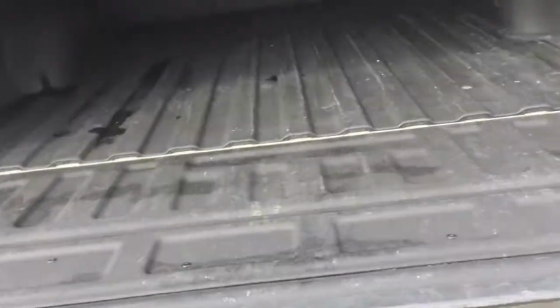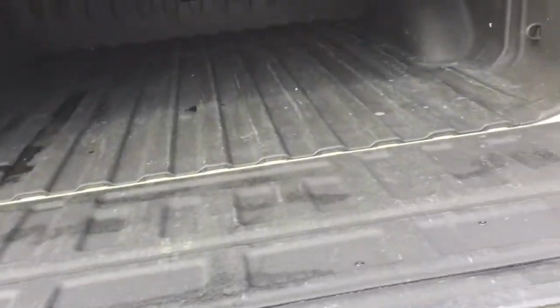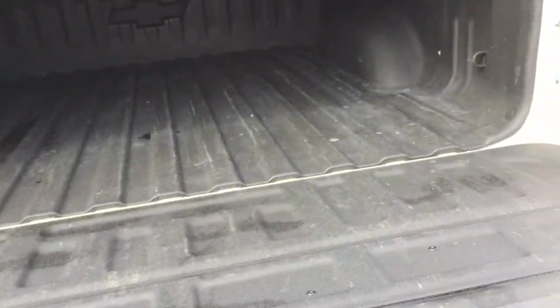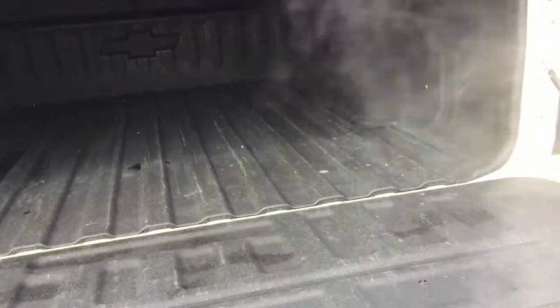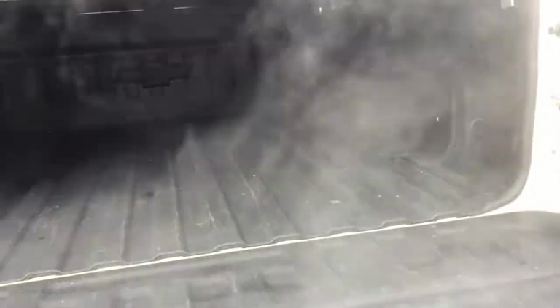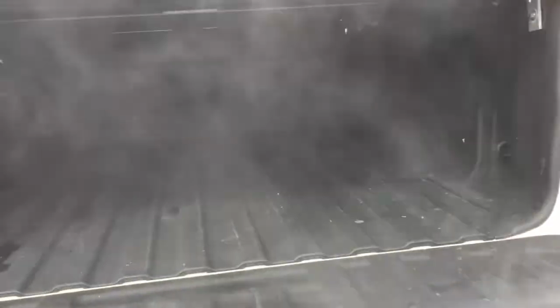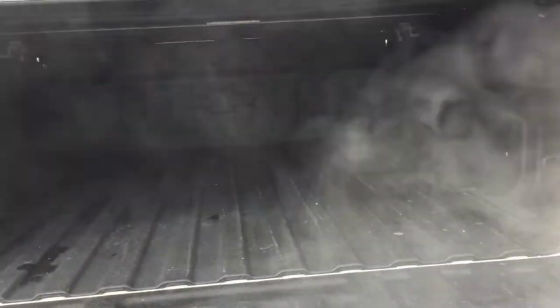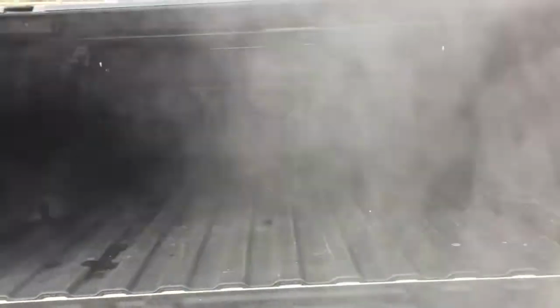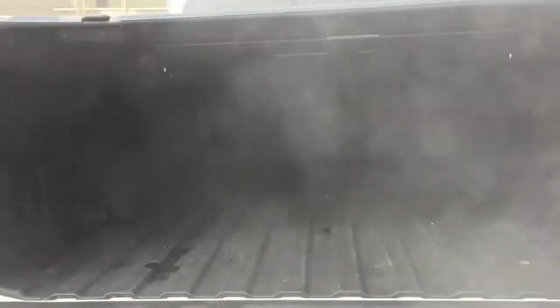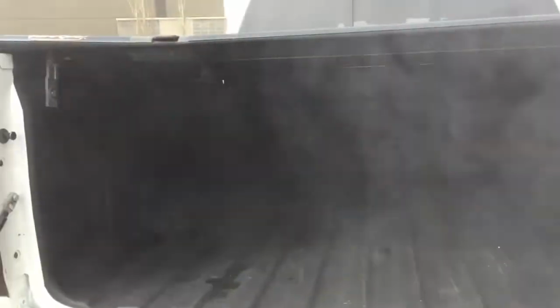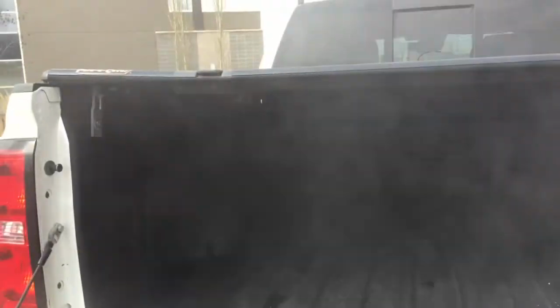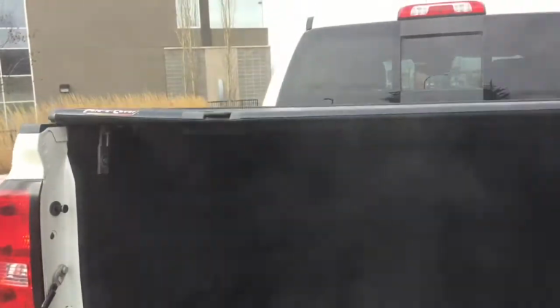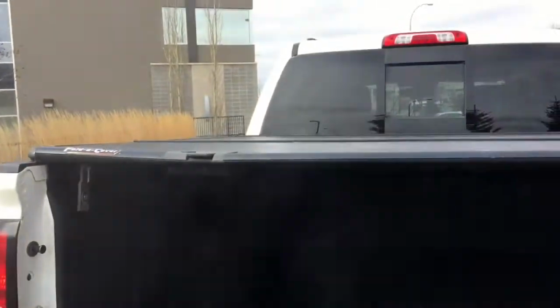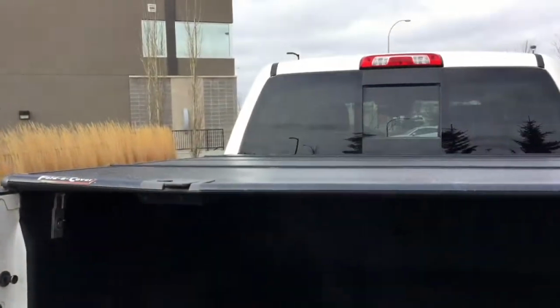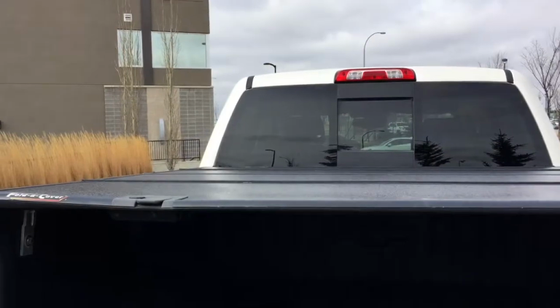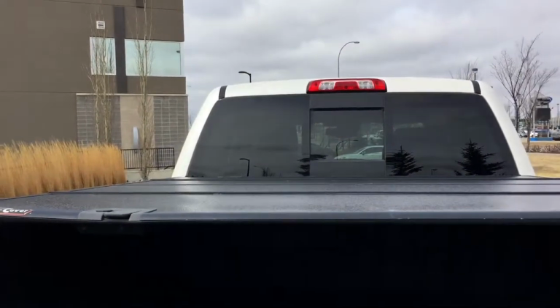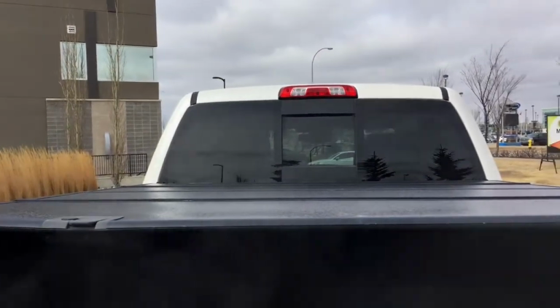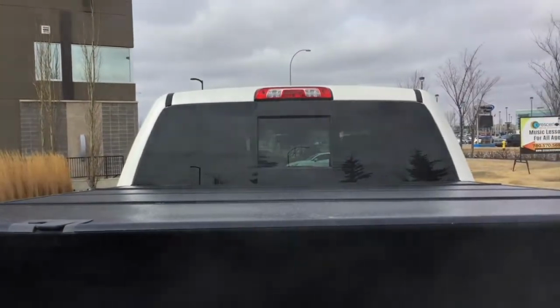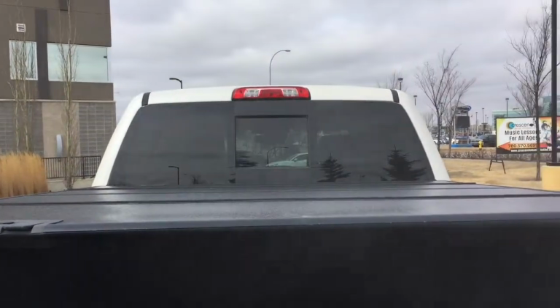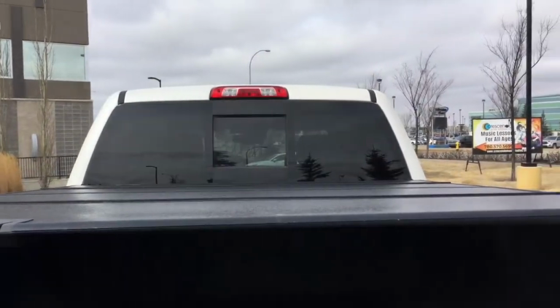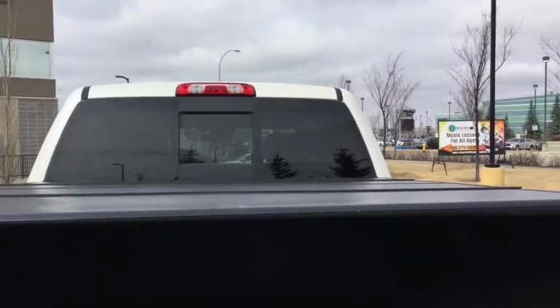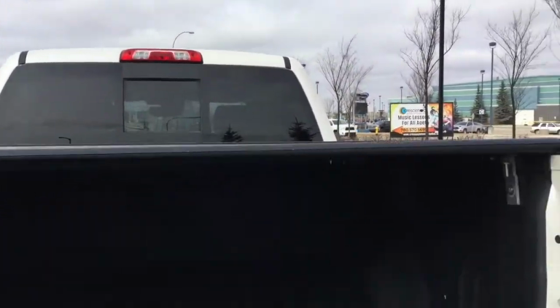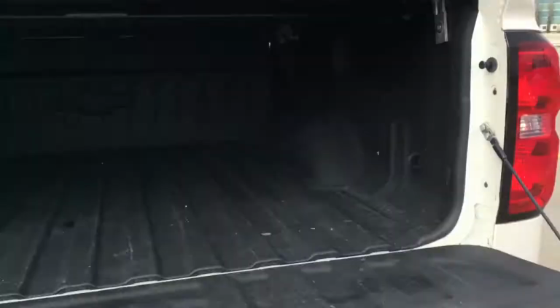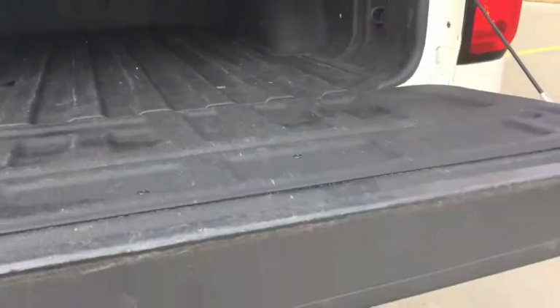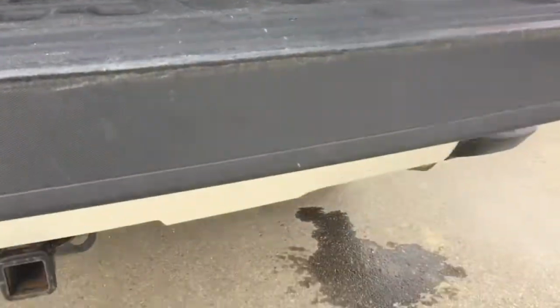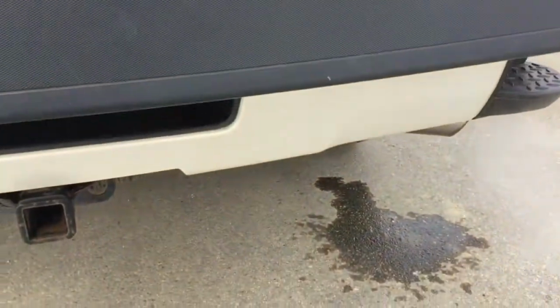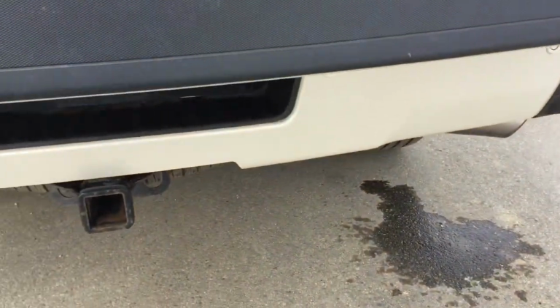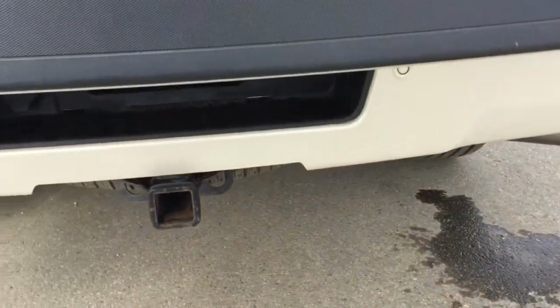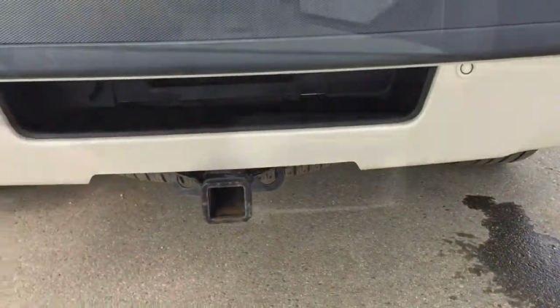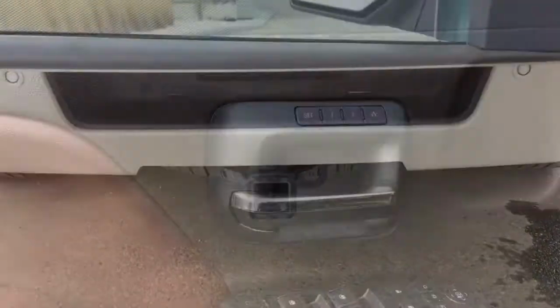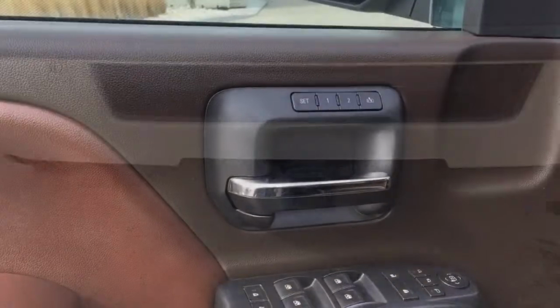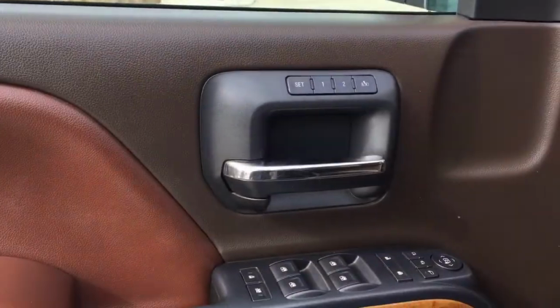We also have a bed liner to protect your box from getting any scratches or damage to it, and that tonneau cover to keep everything safe and protected, as well as a trailer hitch receiver.